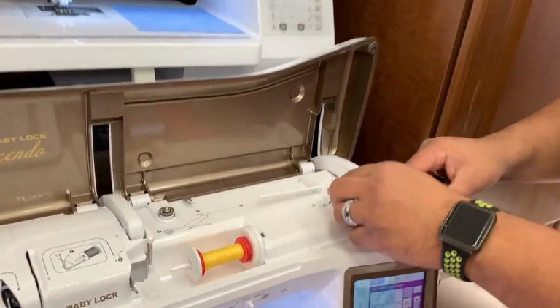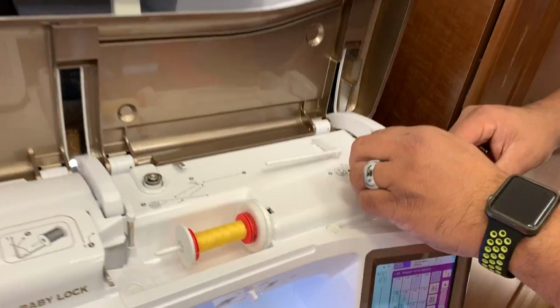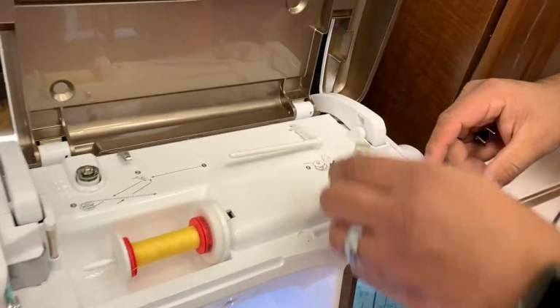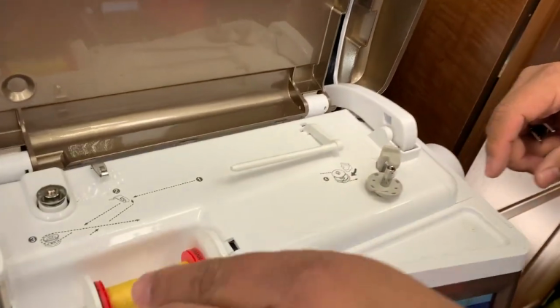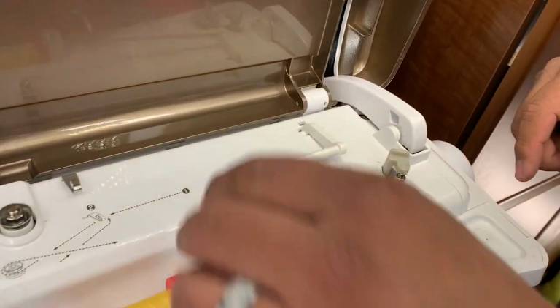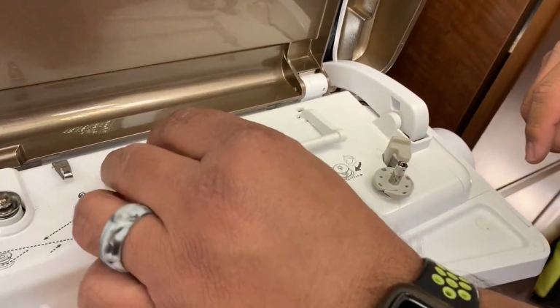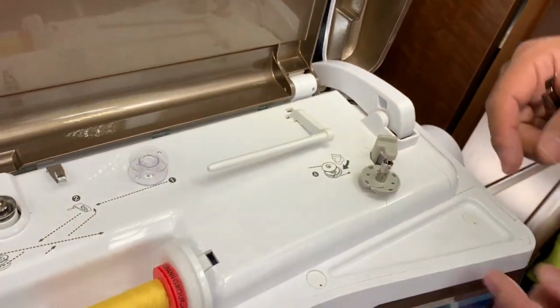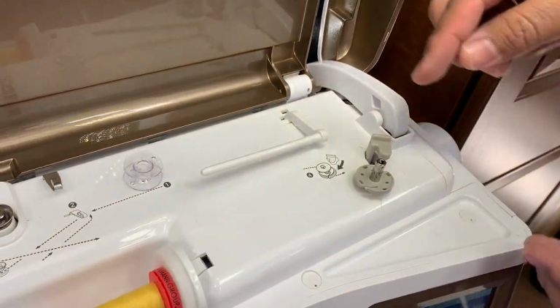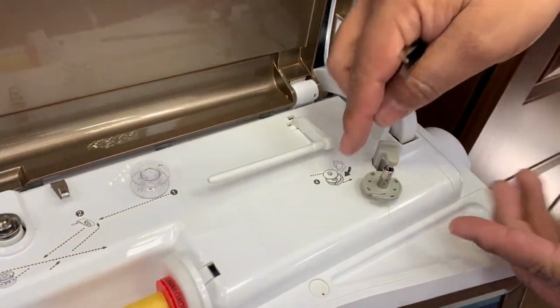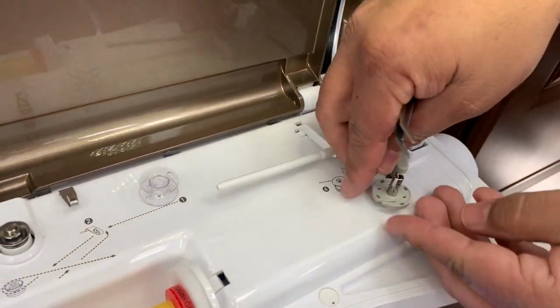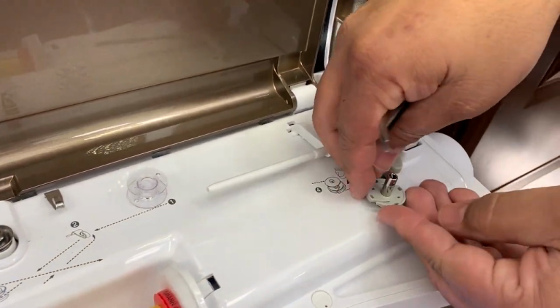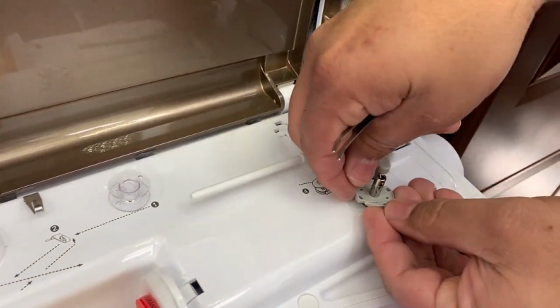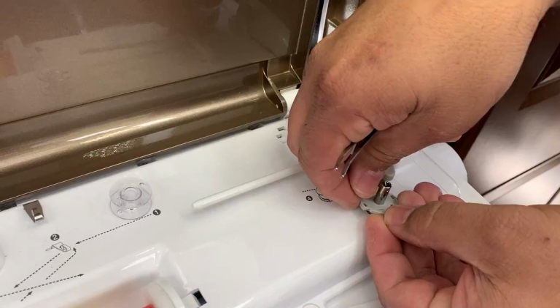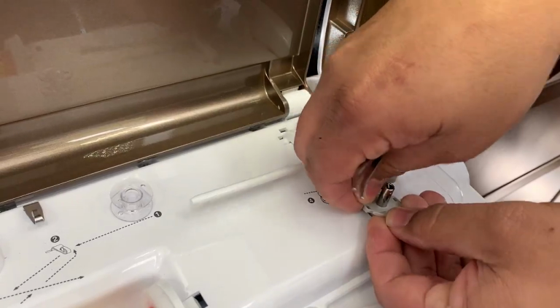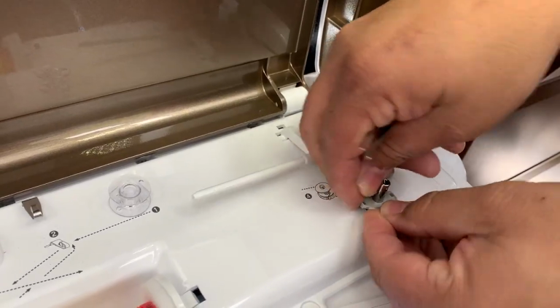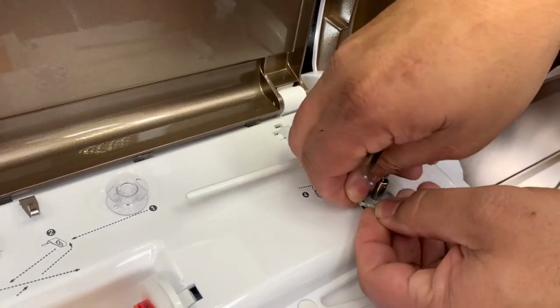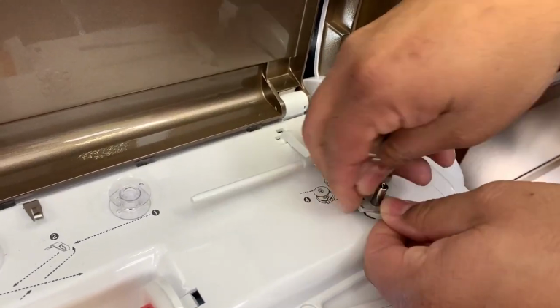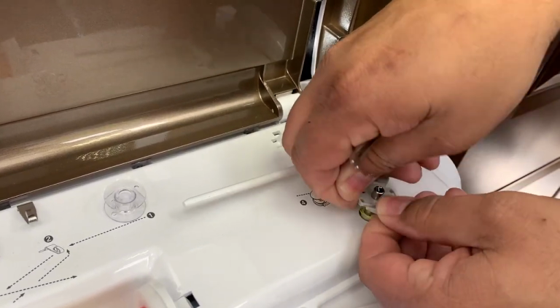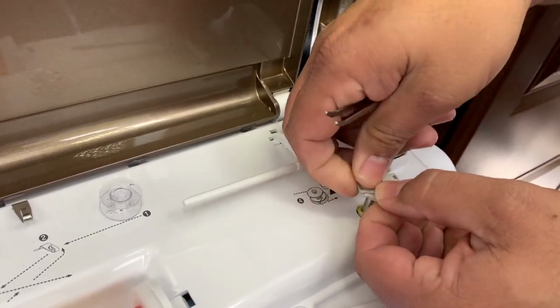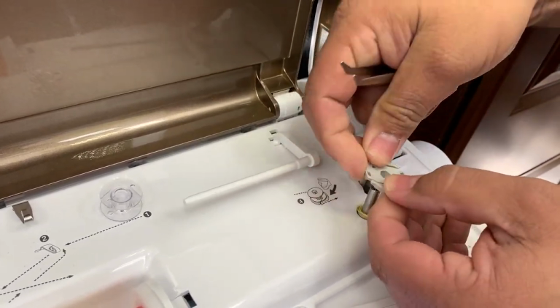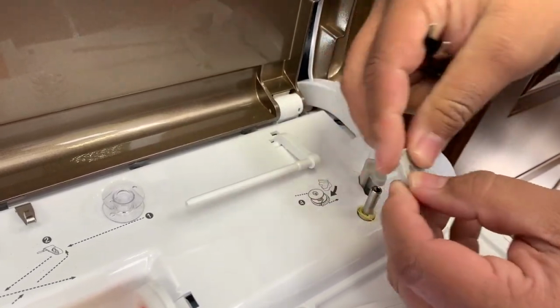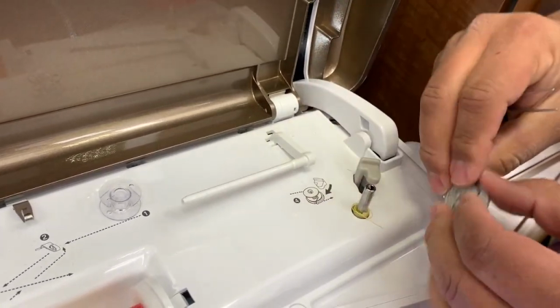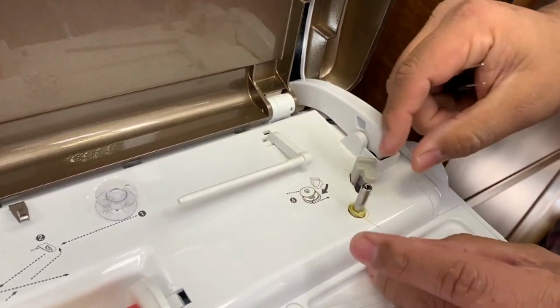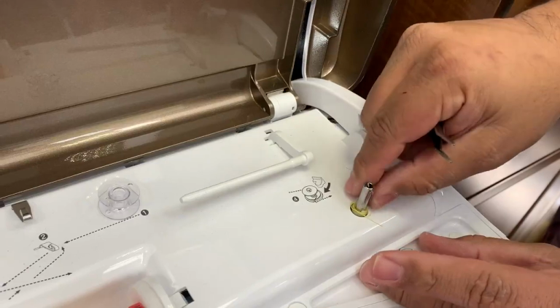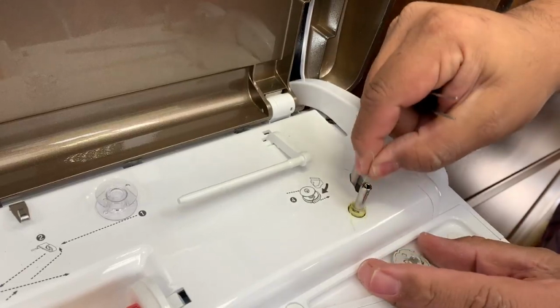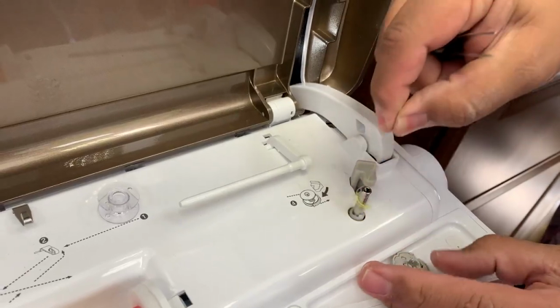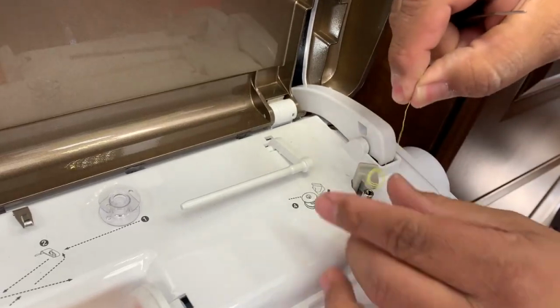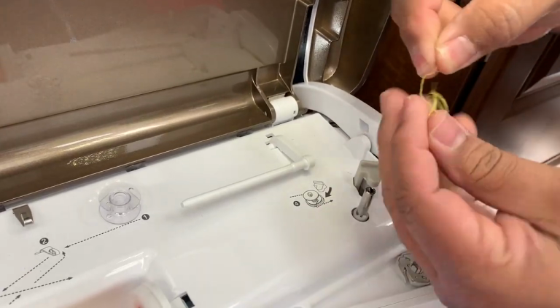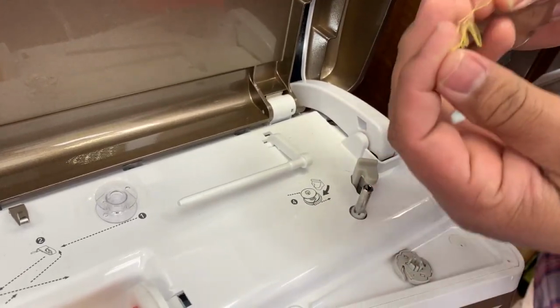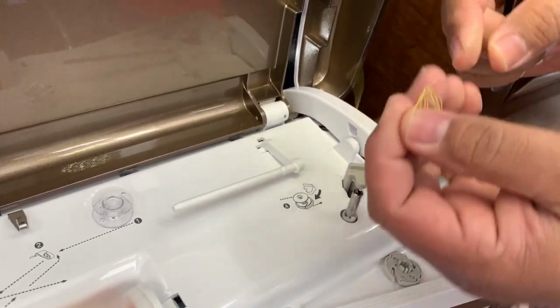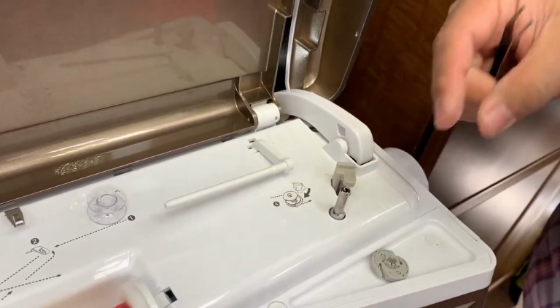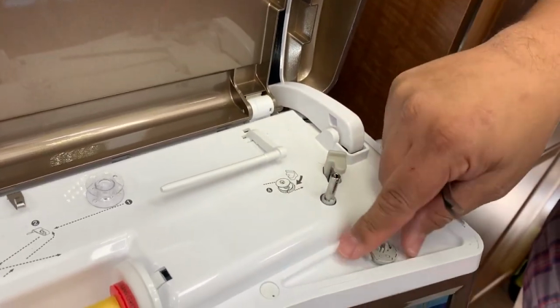So let's go ahead and remove this bobbin. You're going to want to apply even pressure on both sides and you're going to just lift it straight up — just like that. Now you have access and you can remove all your thread that's jammed.